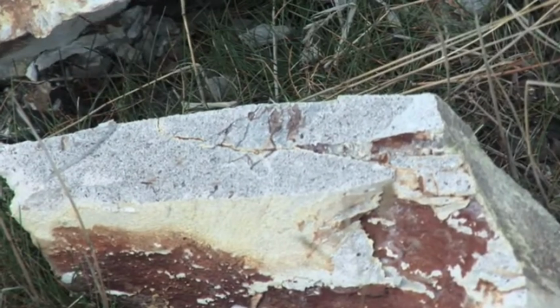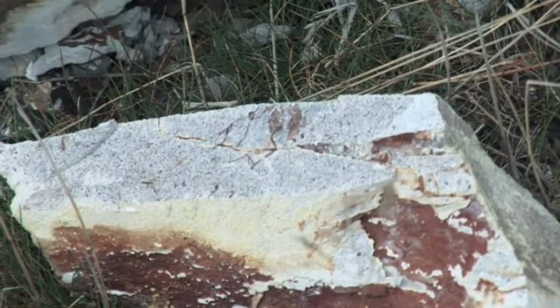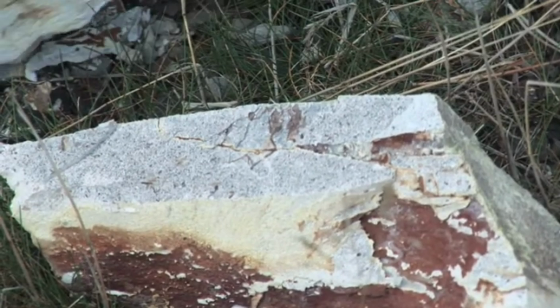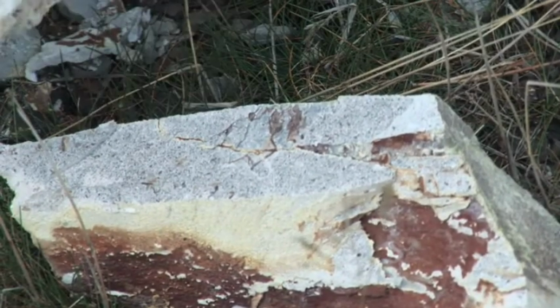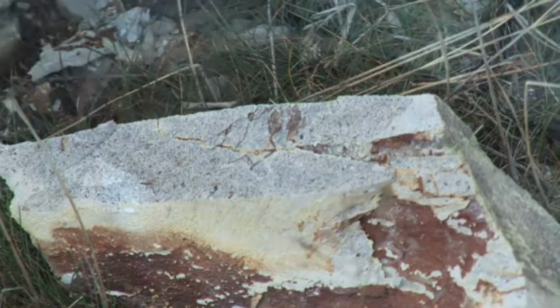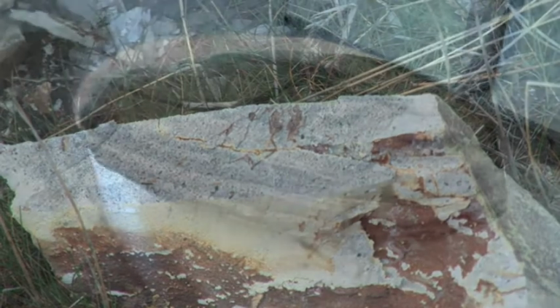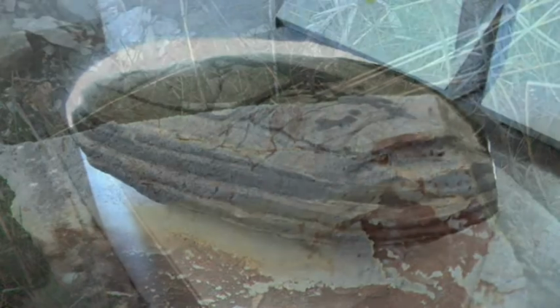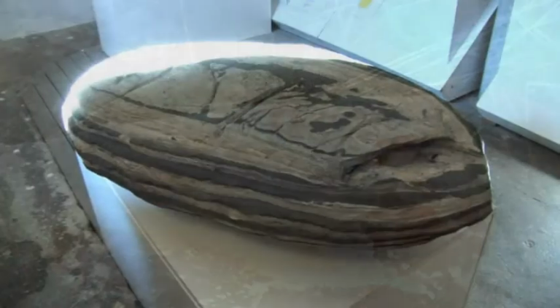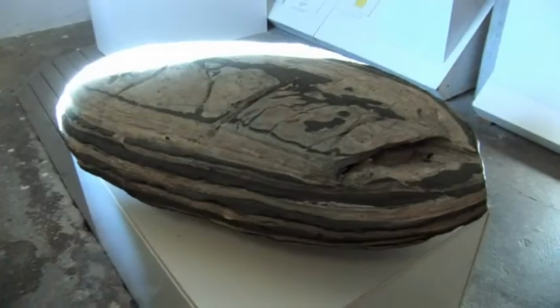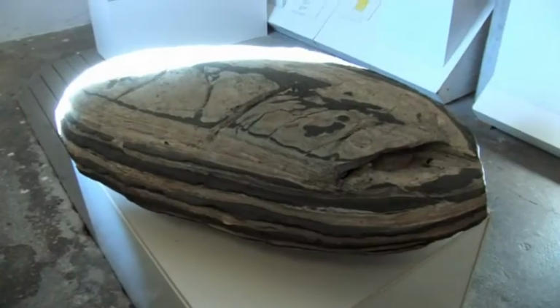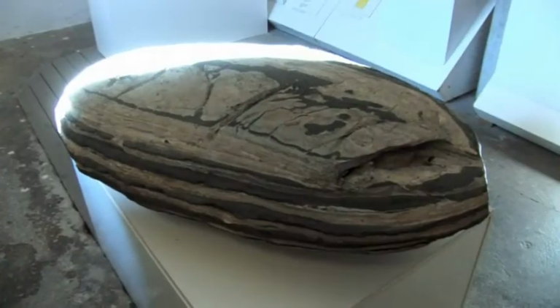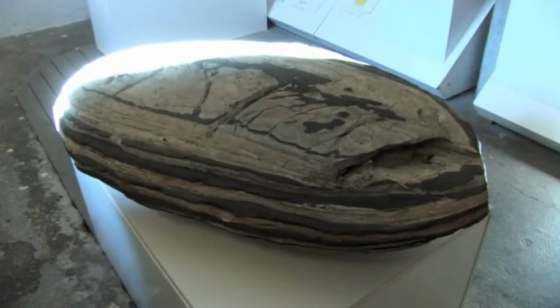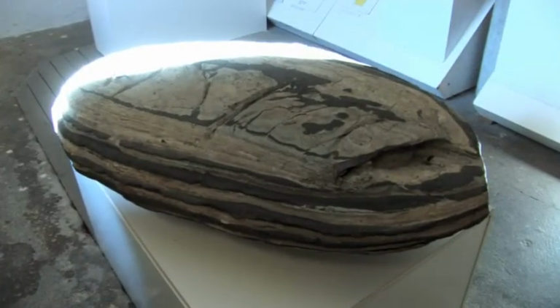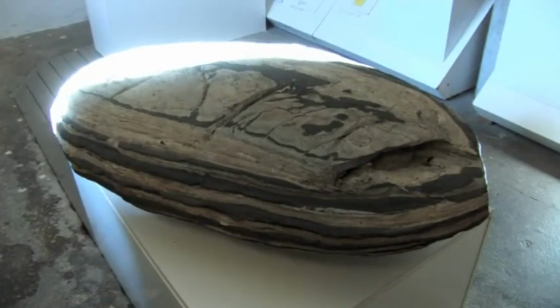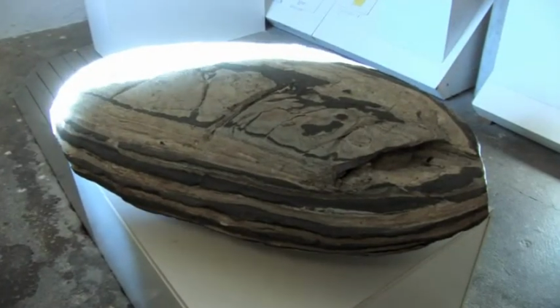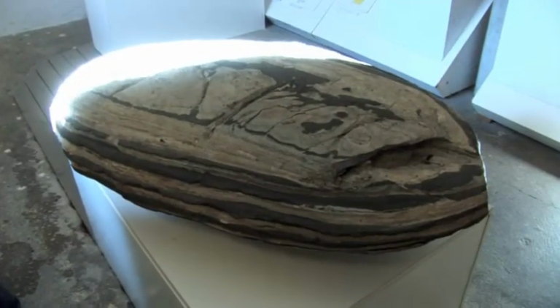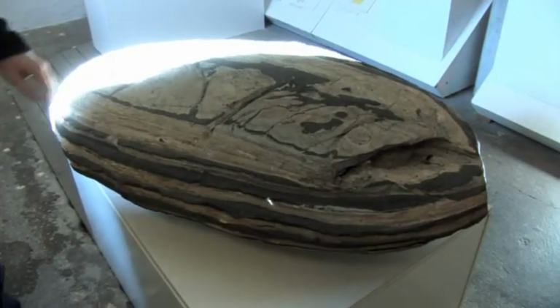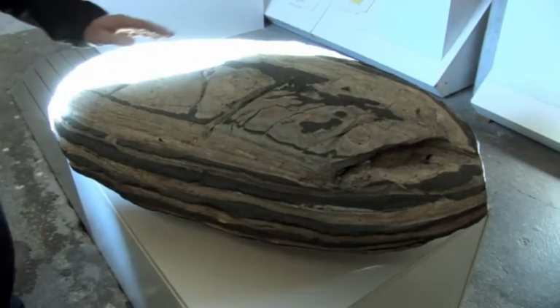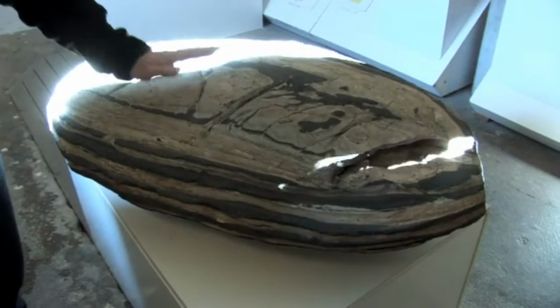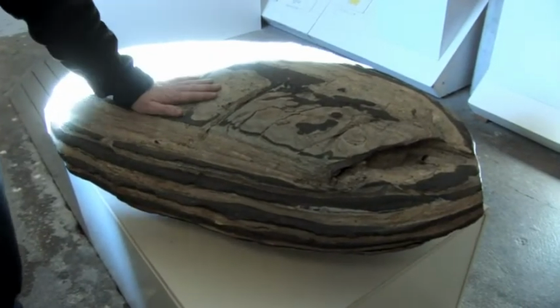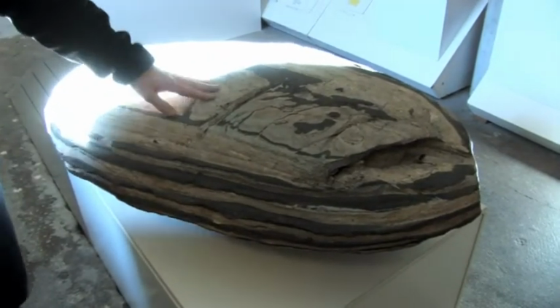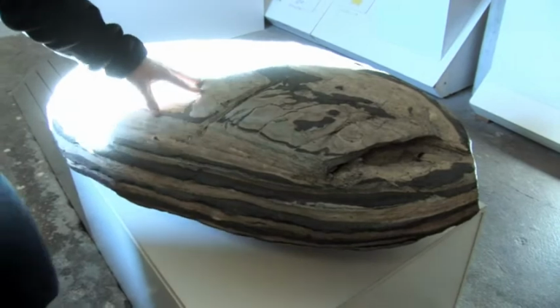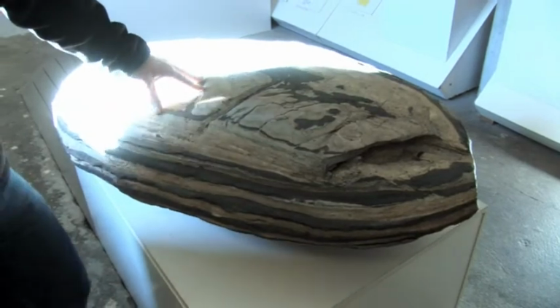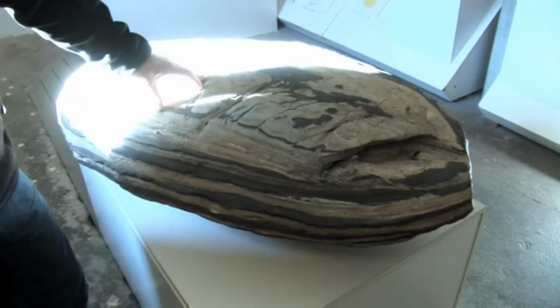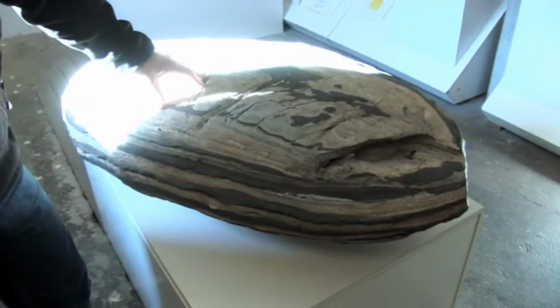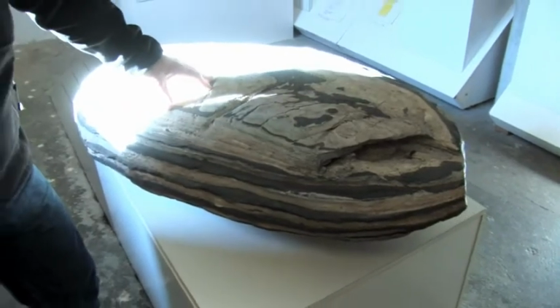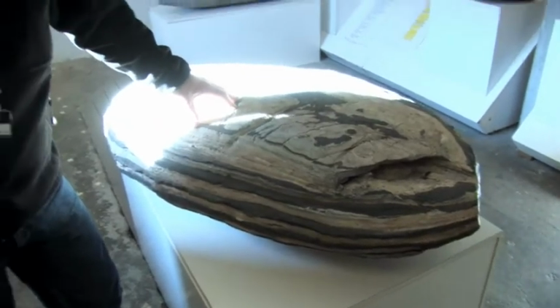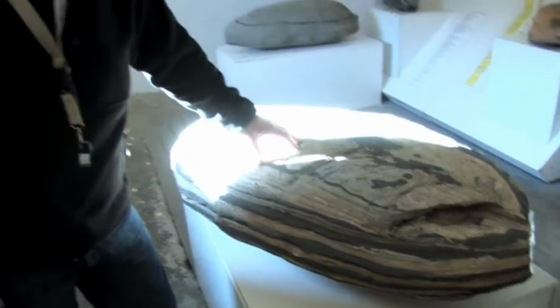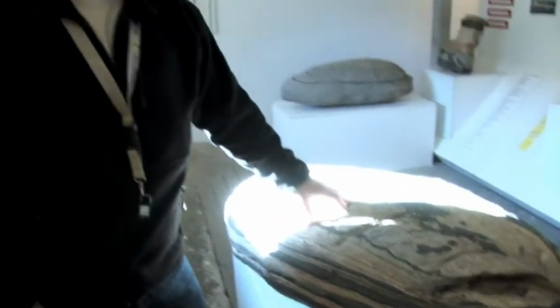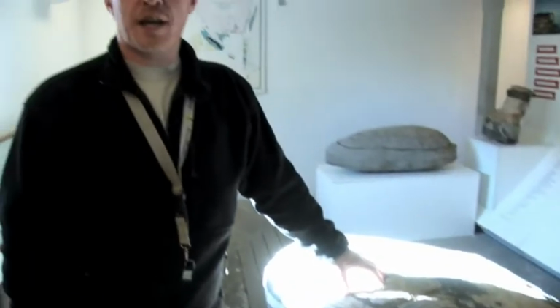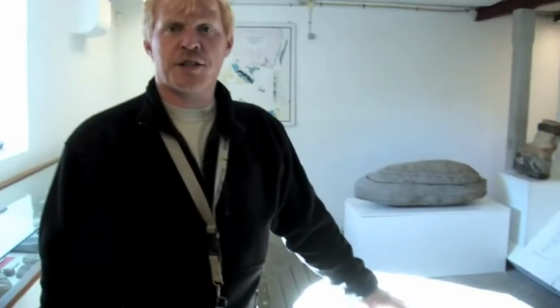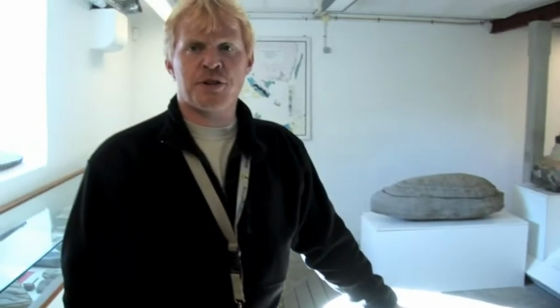Let's go to the museum. We are now at the Mowclay Museum and I would like to tell you about the fossils and the stones we have here inside the exhibition.